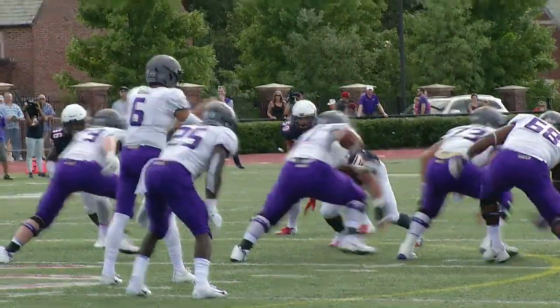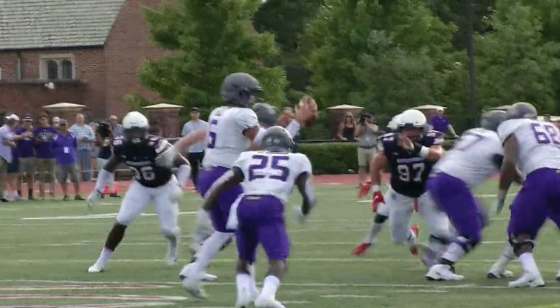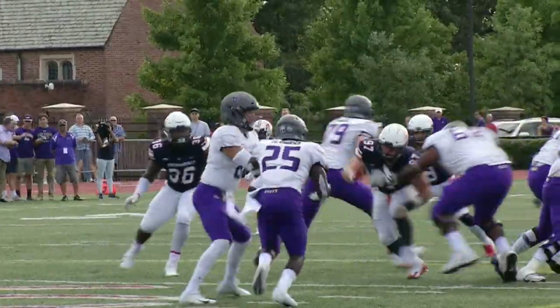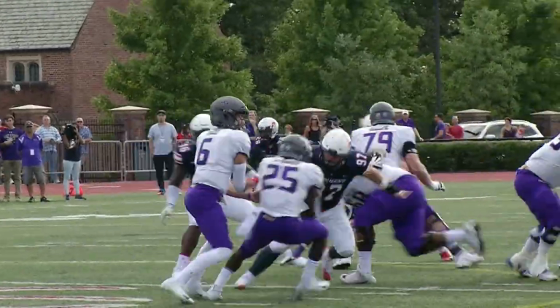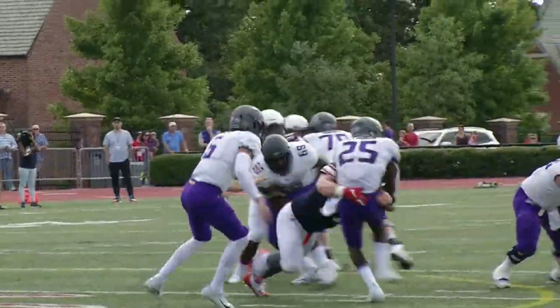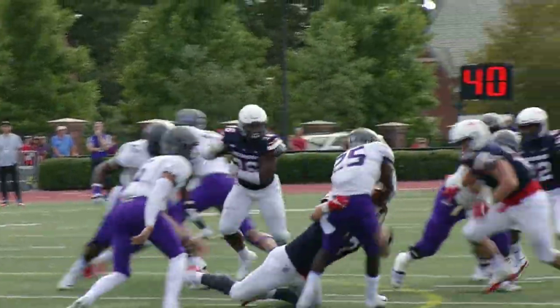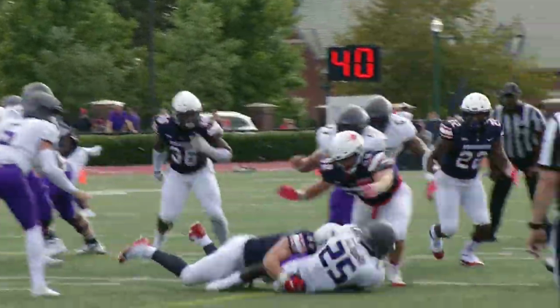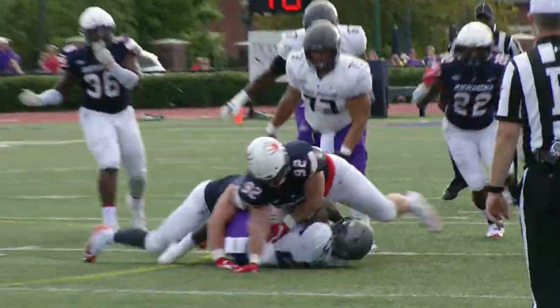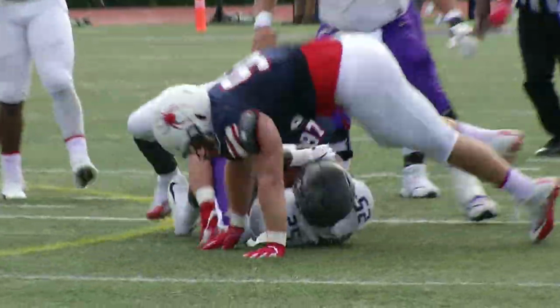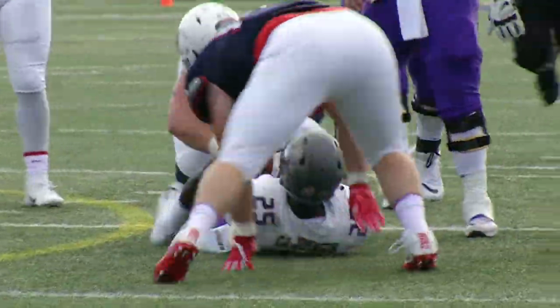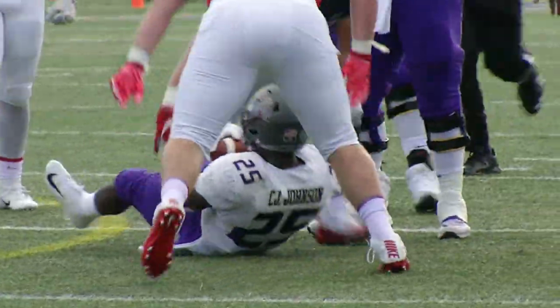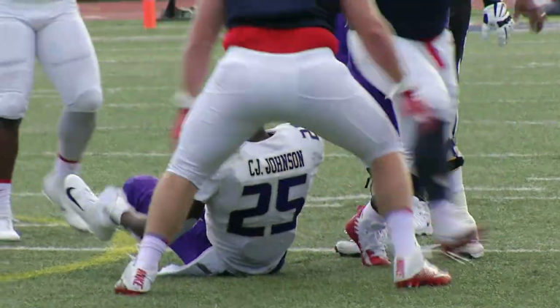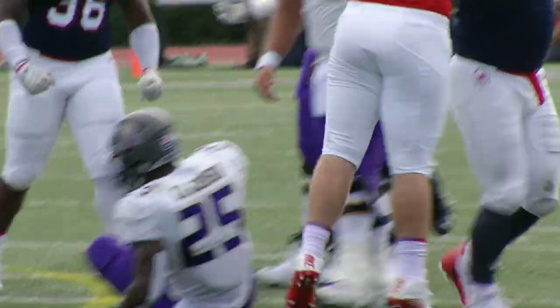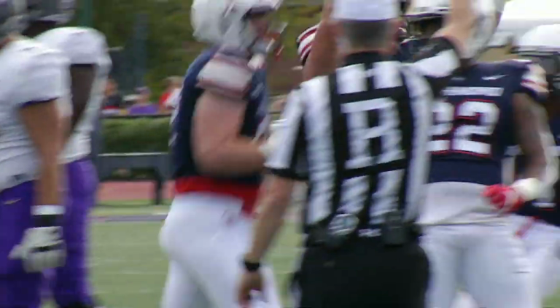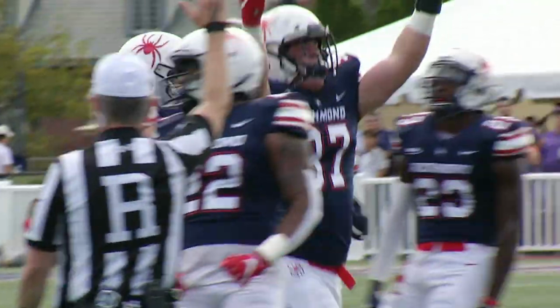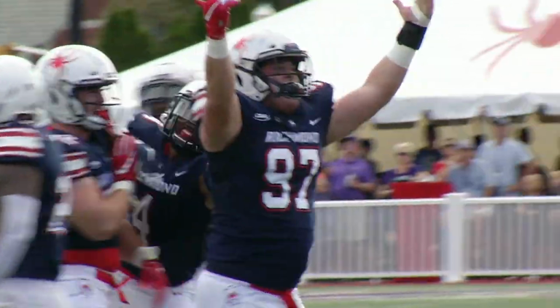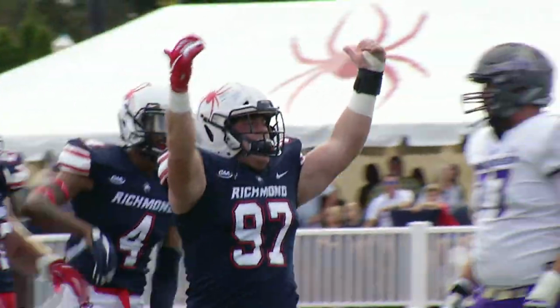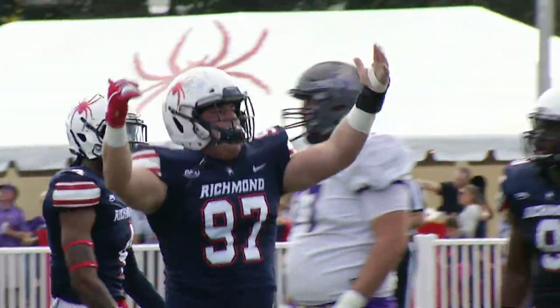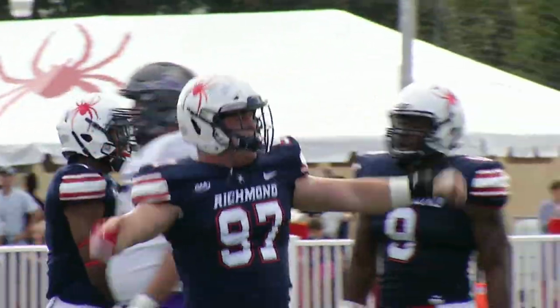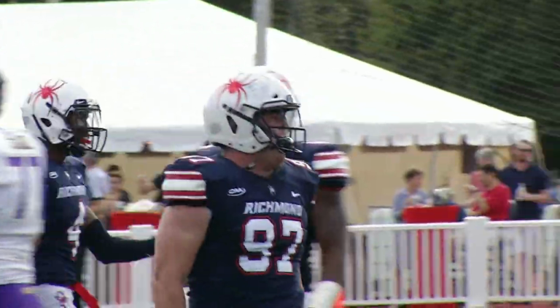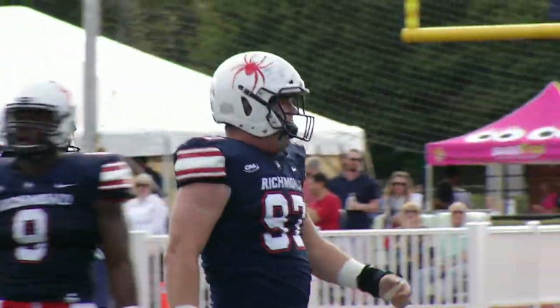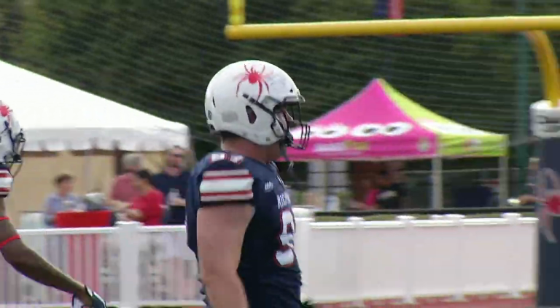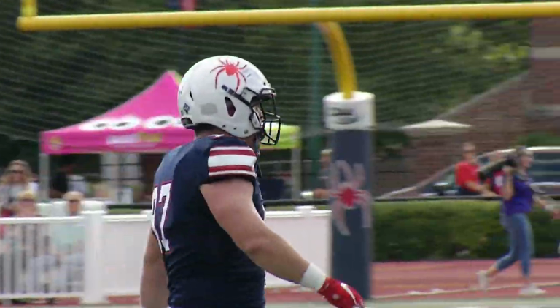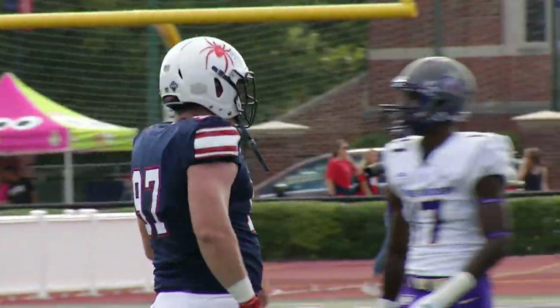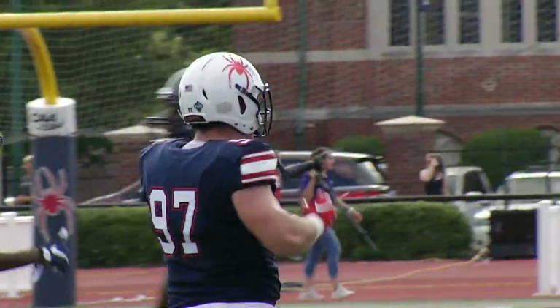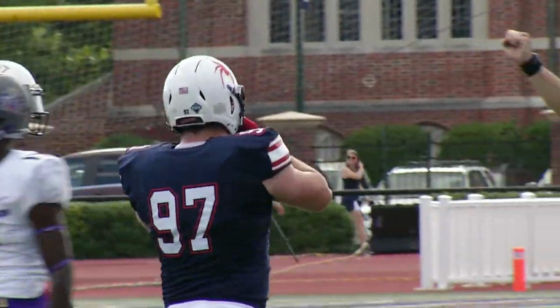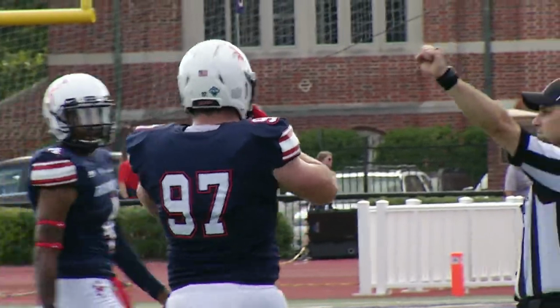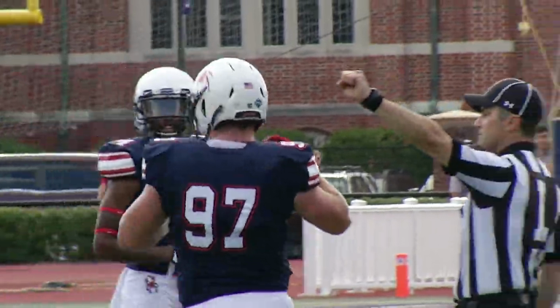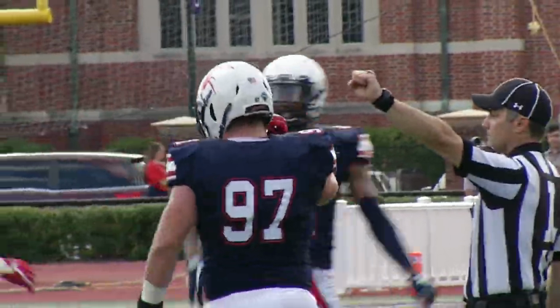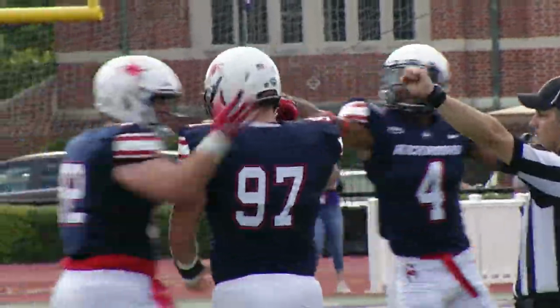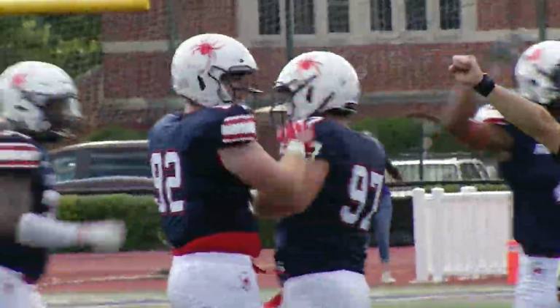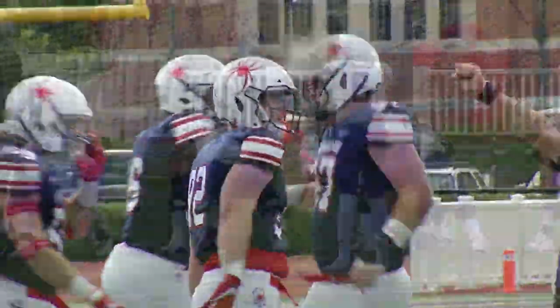Third and three. And a terrific play by the All-American Andrew Clyde, slicing through and into the backfield and throwing Johnson for a loss on third.